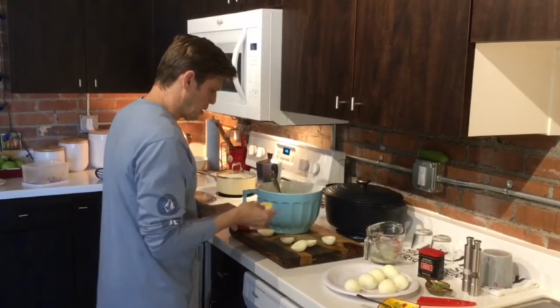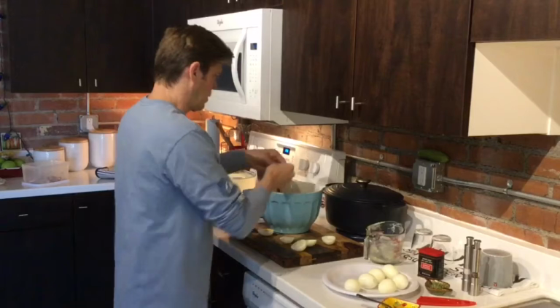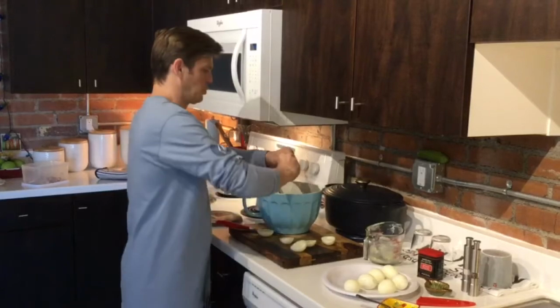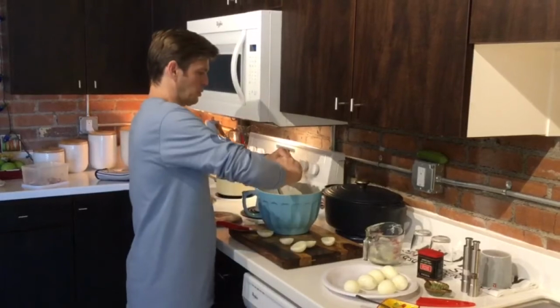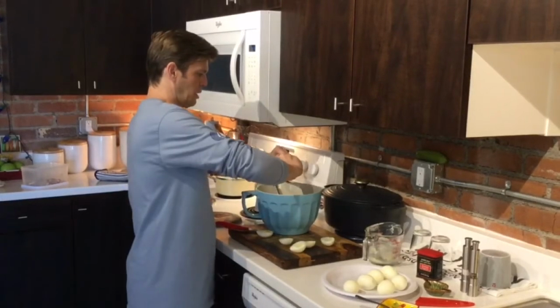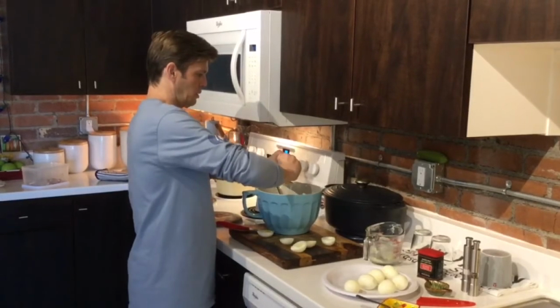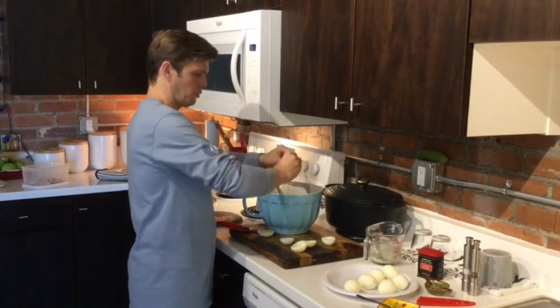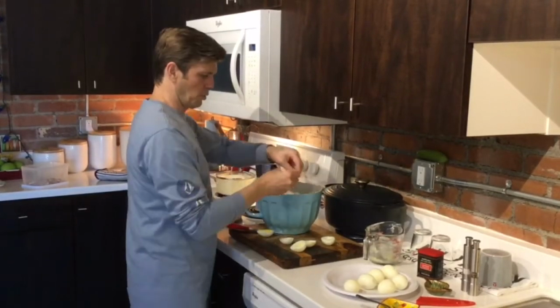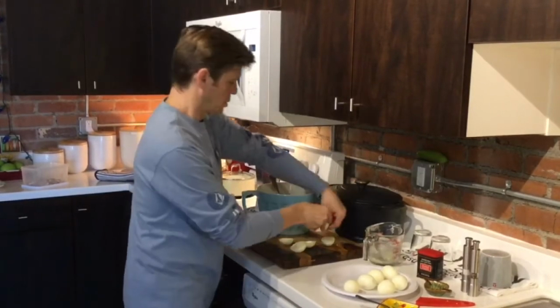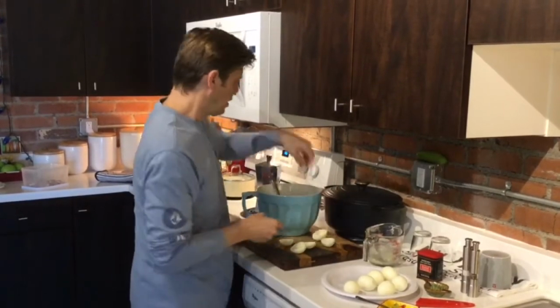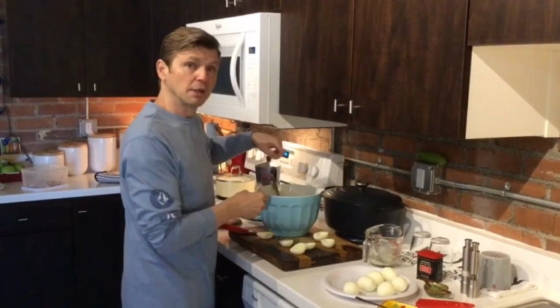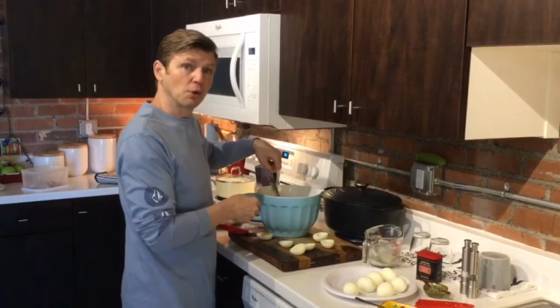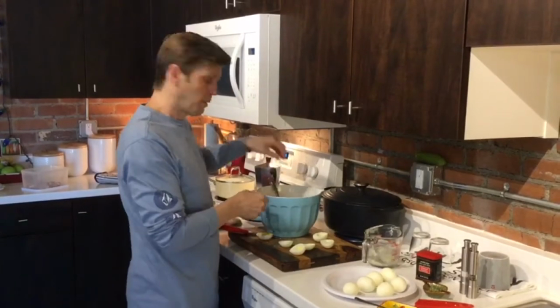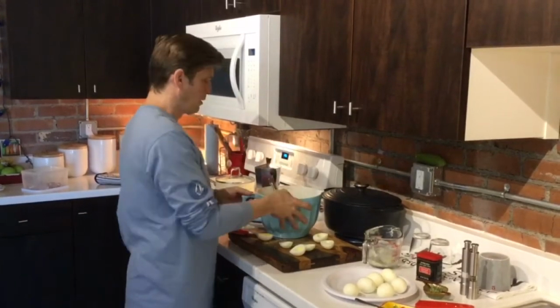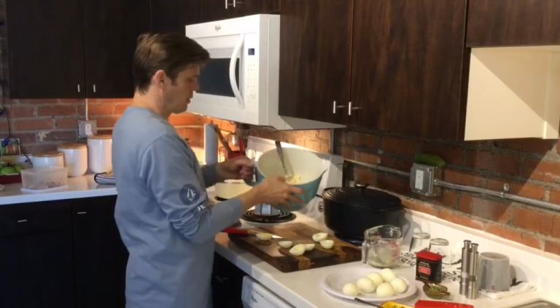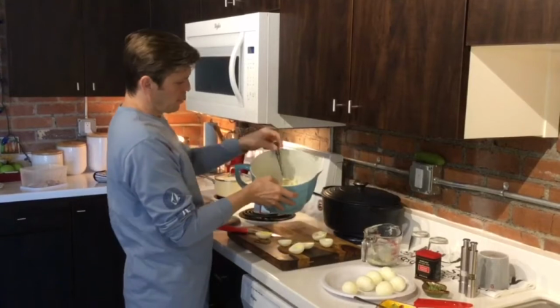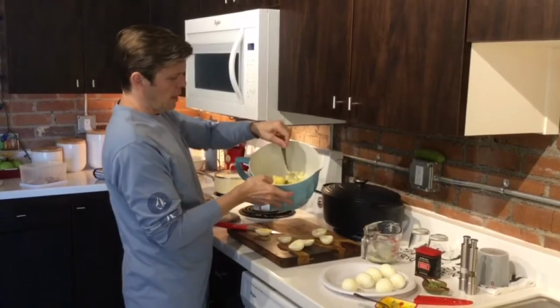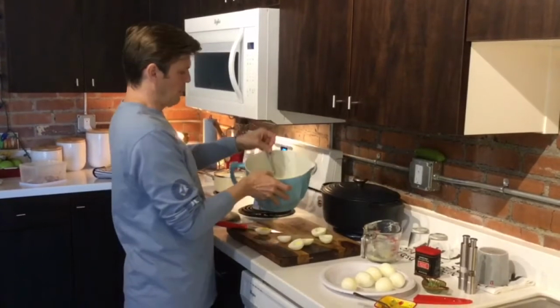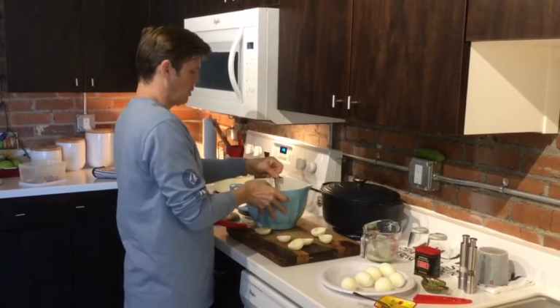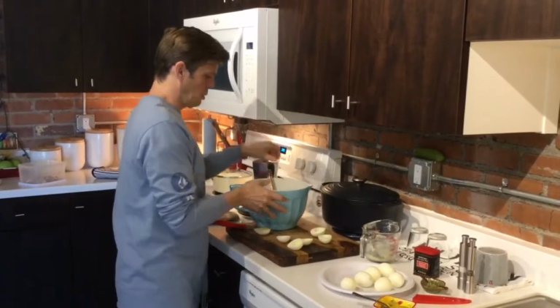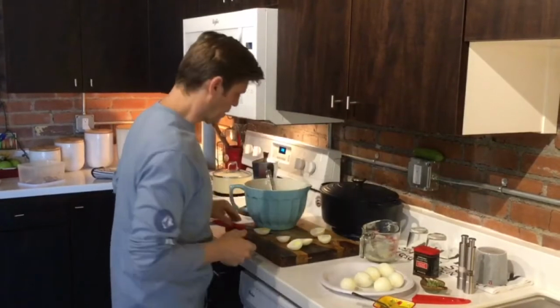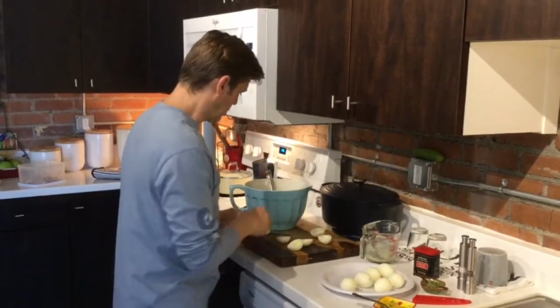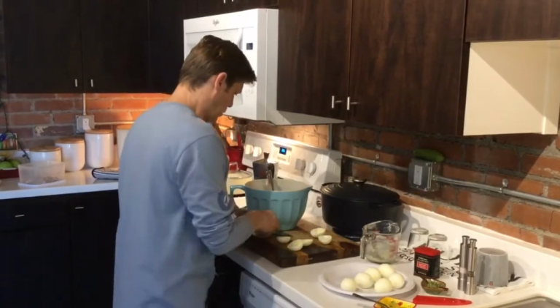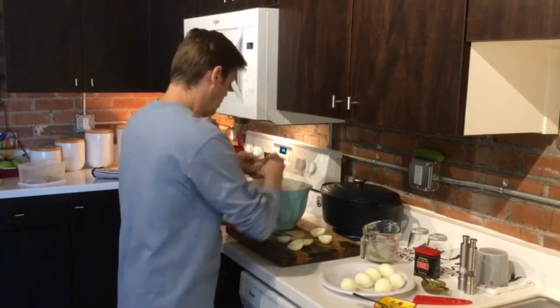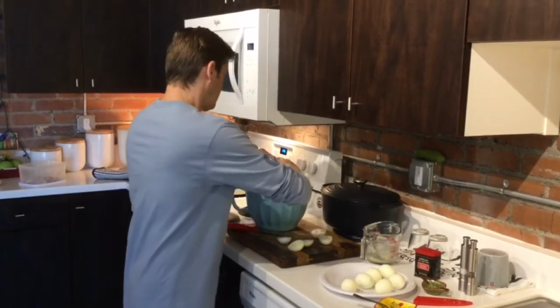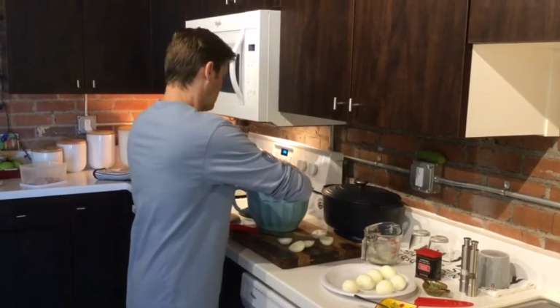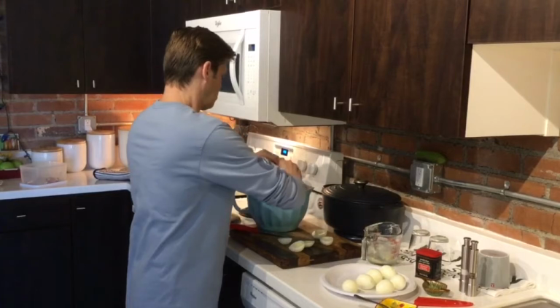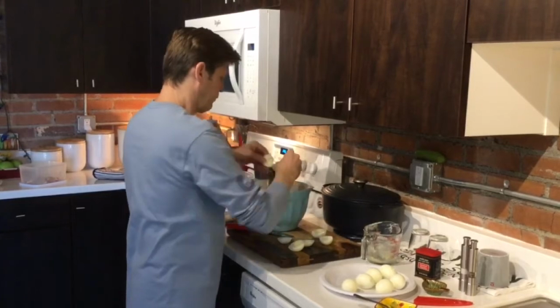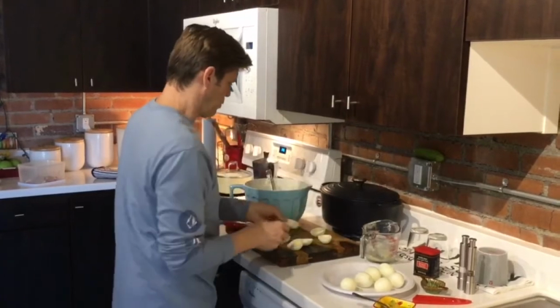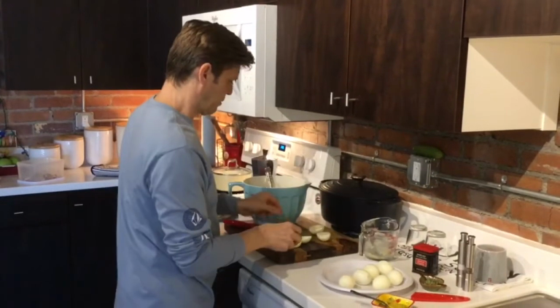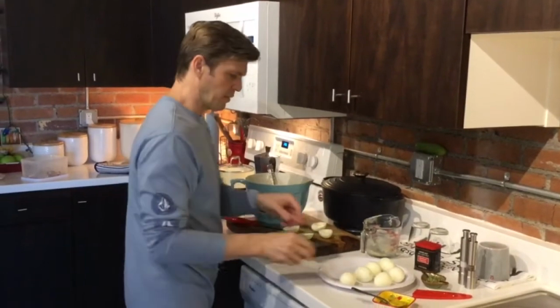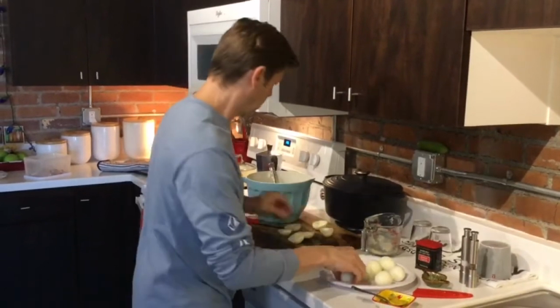In the end, you're going to take the yolks and mix your mayo, mustard, dill, and egg yolk together, and you're going to refill the insides of these eggs.